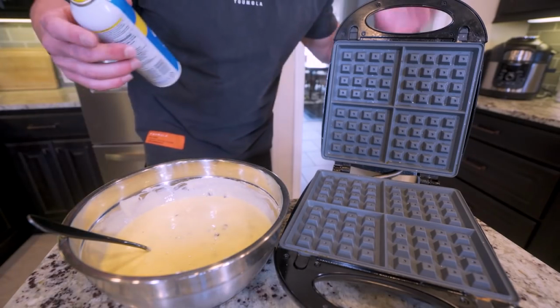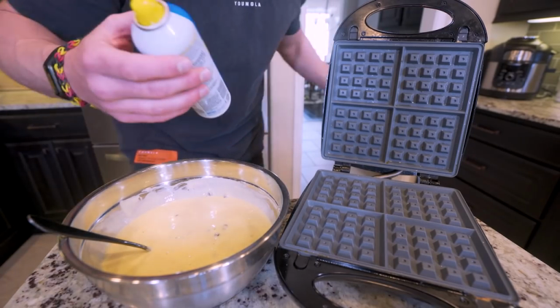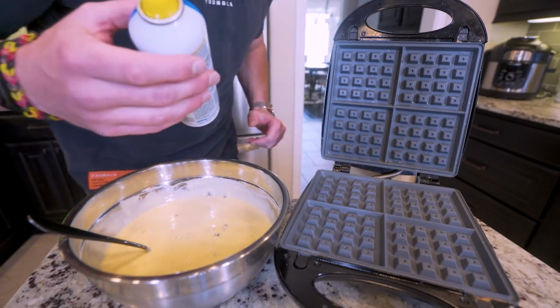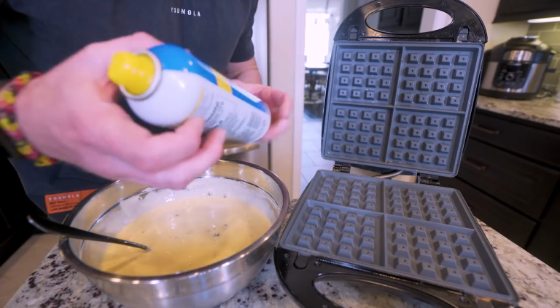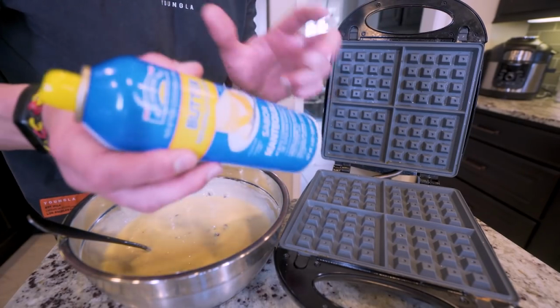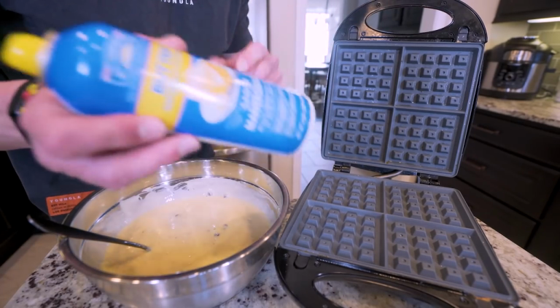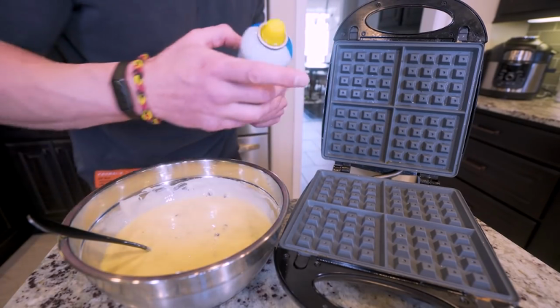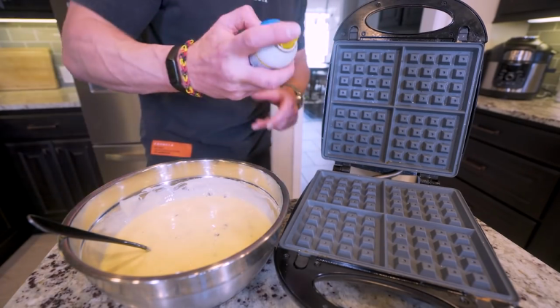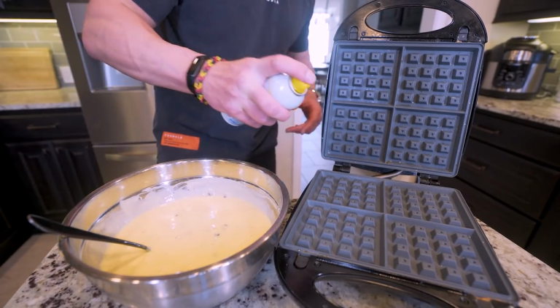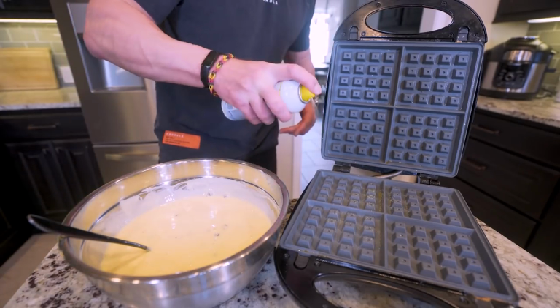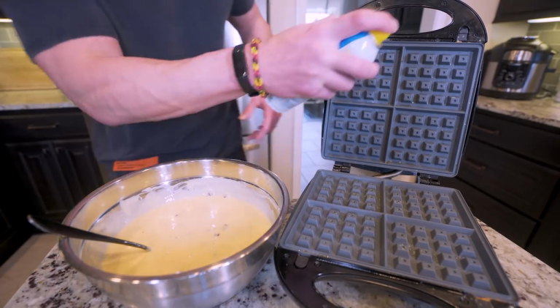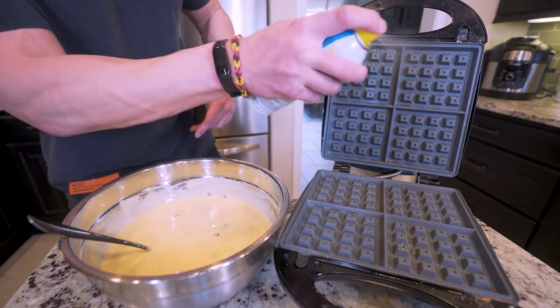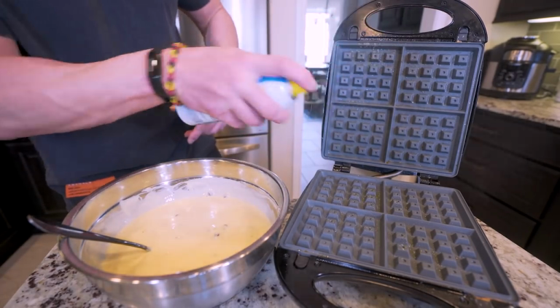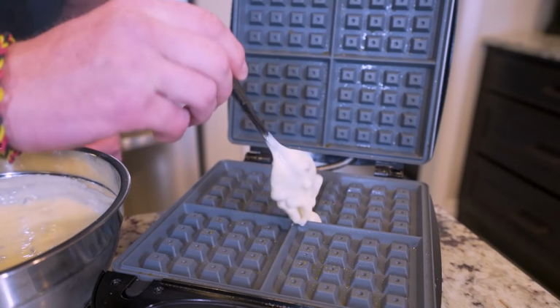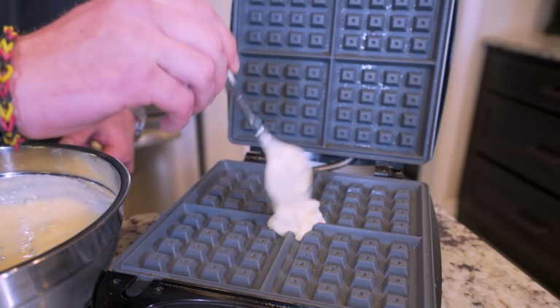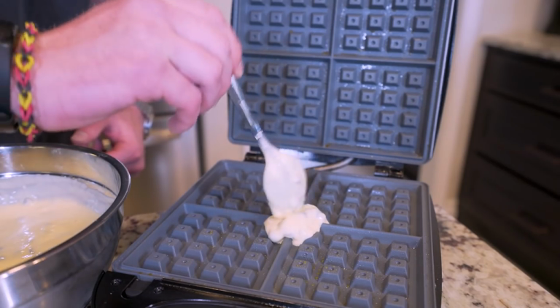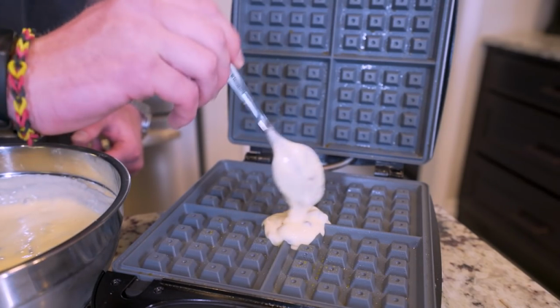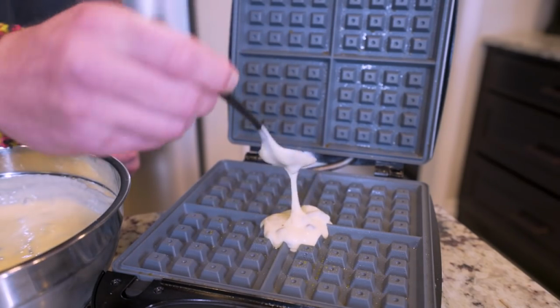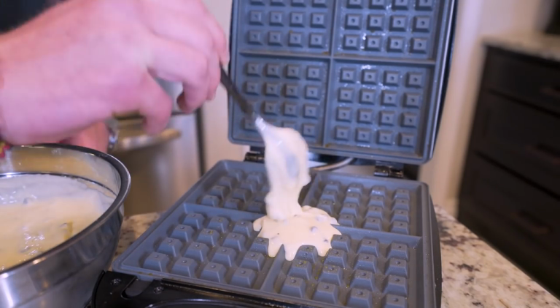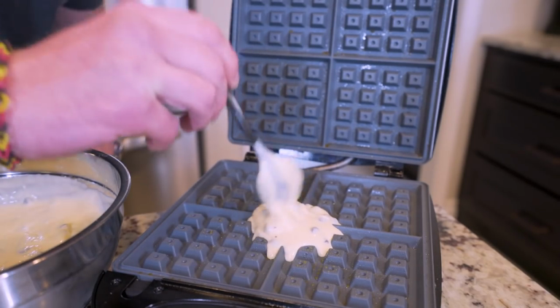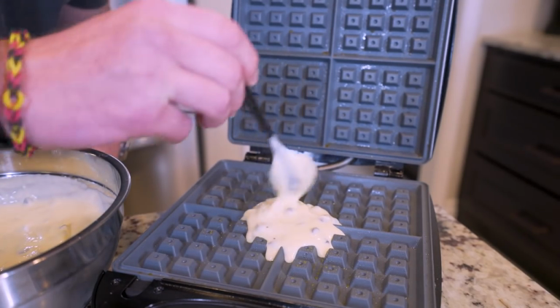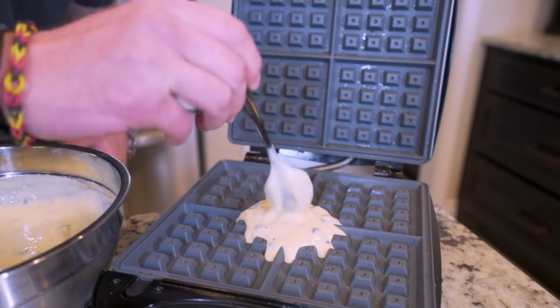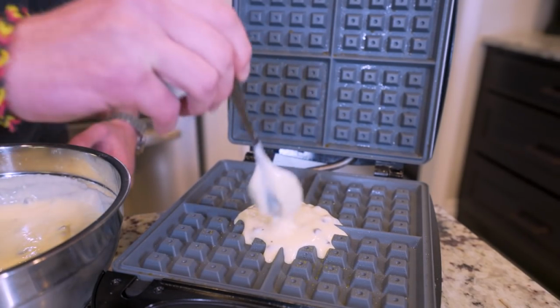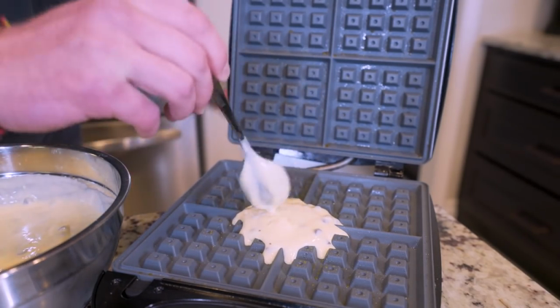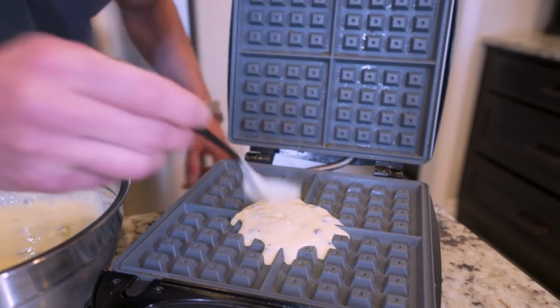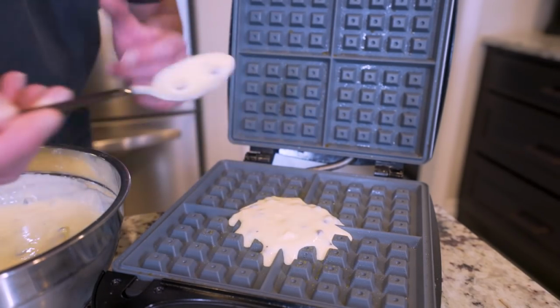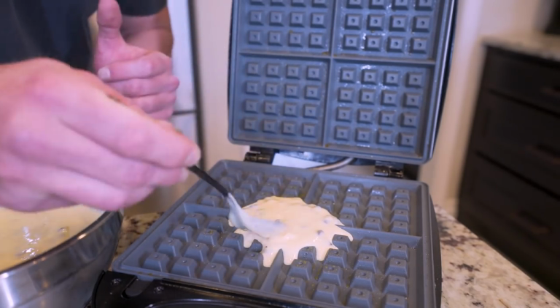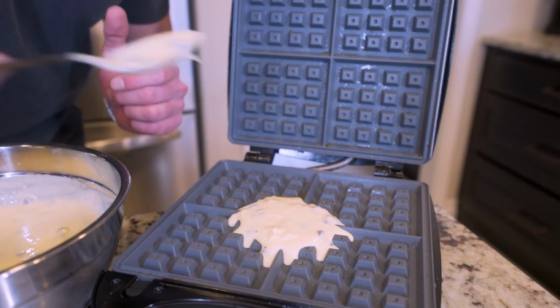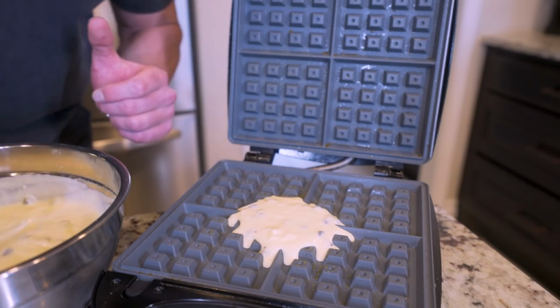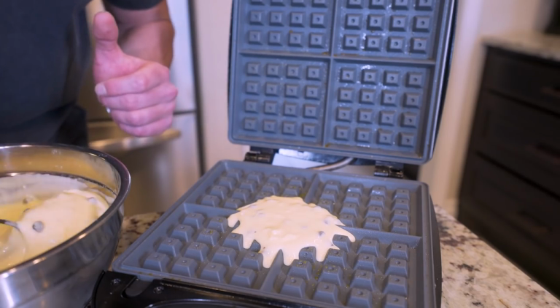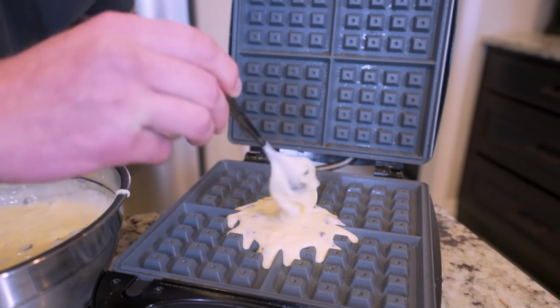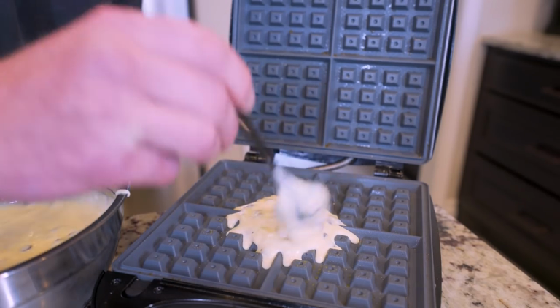The first thing we want to do to avoid a mess and anything sticking is hit our waffle maker with a little bit of non-stick spray — make sure you hit the top too. Now I'm just going to take the batter, start in the middle, and slowly spoon this on here. It's a delicate balance between getting the perfect amount of batter and doing too much where it overflows the sides.